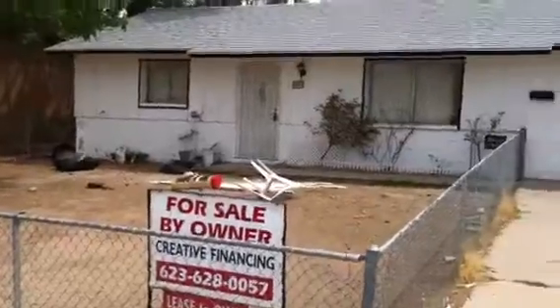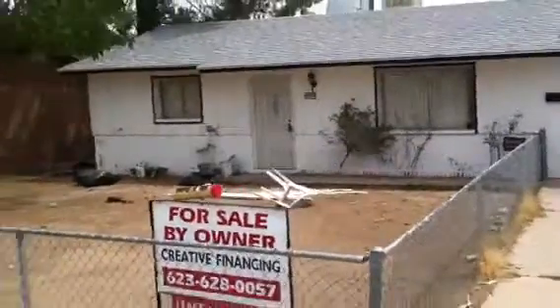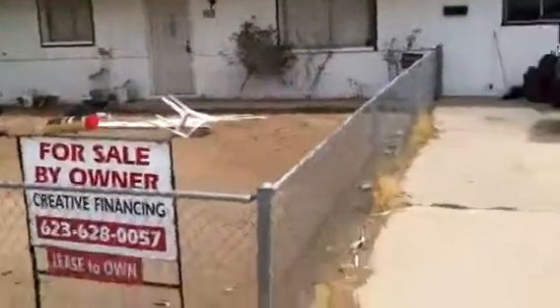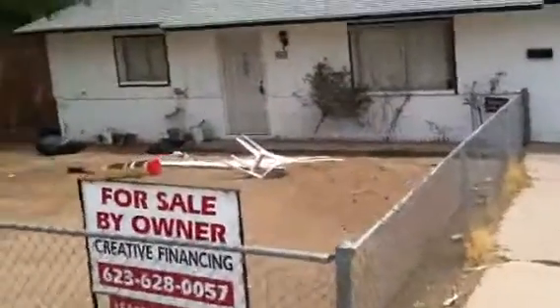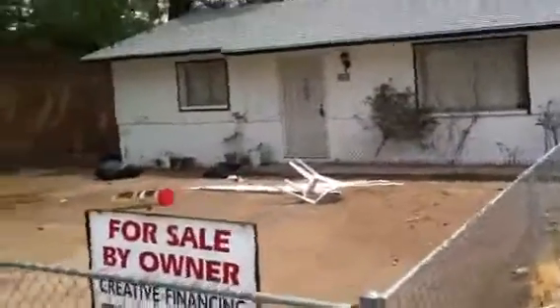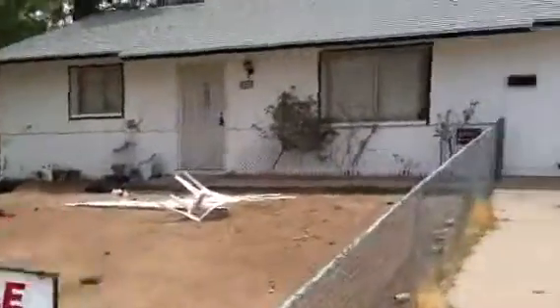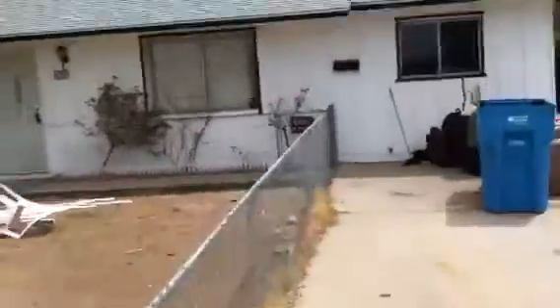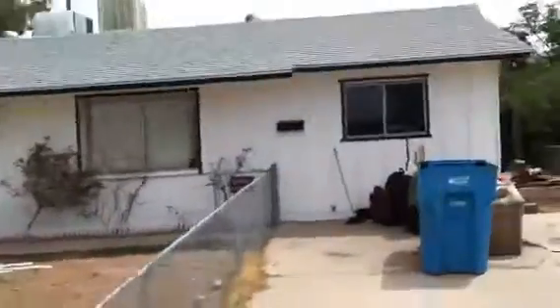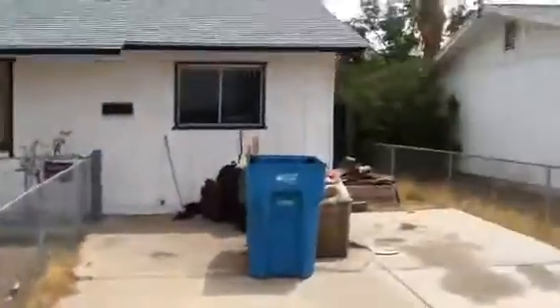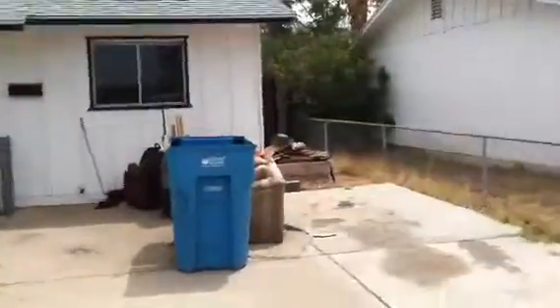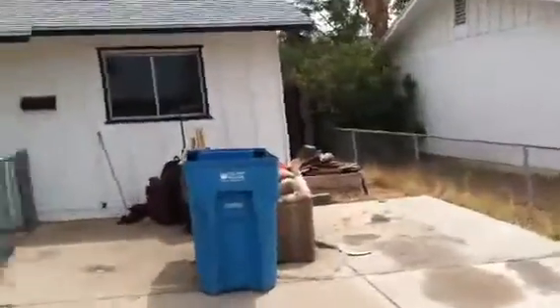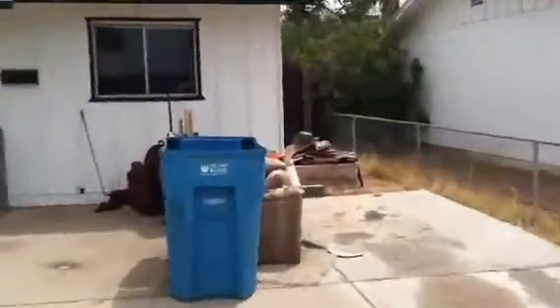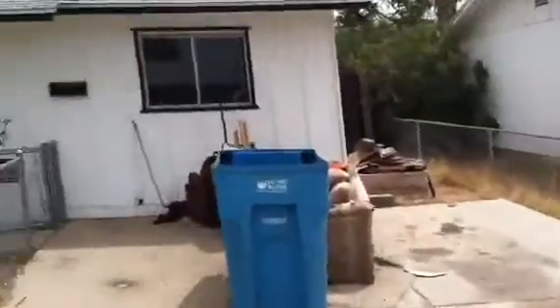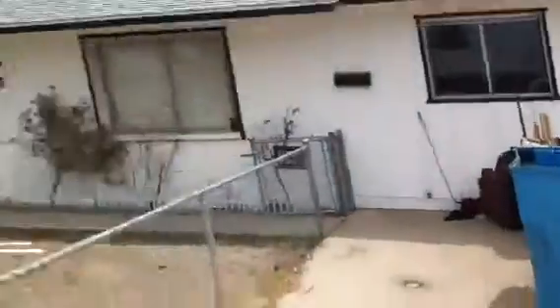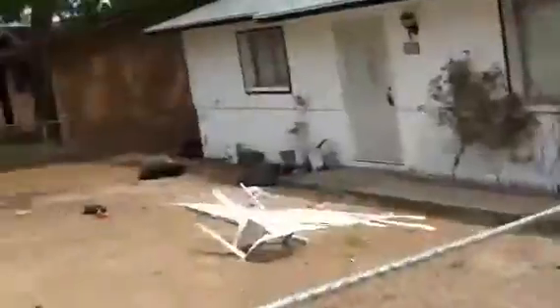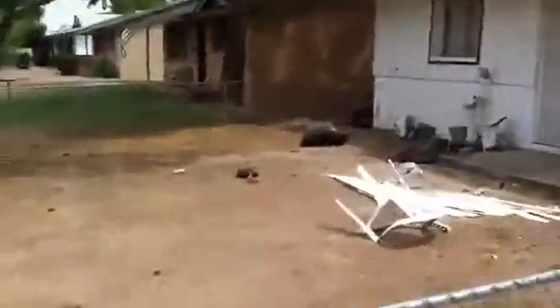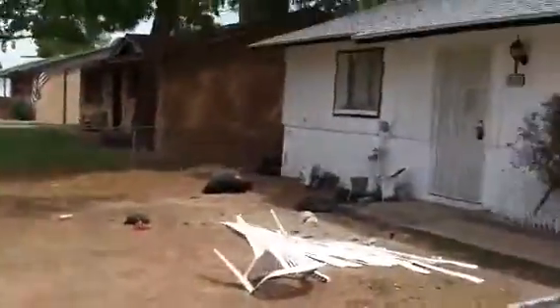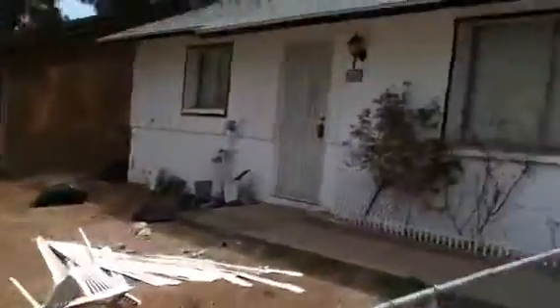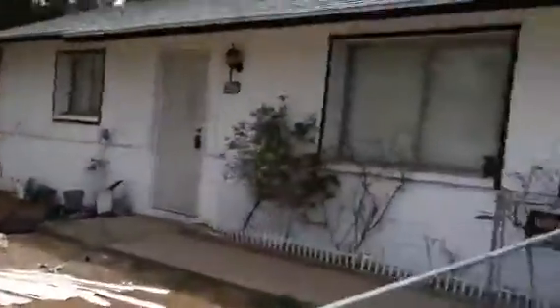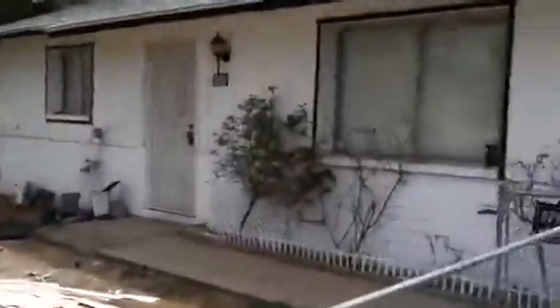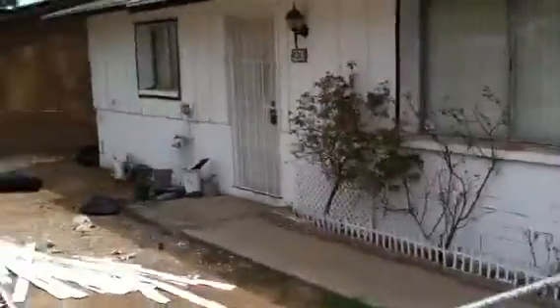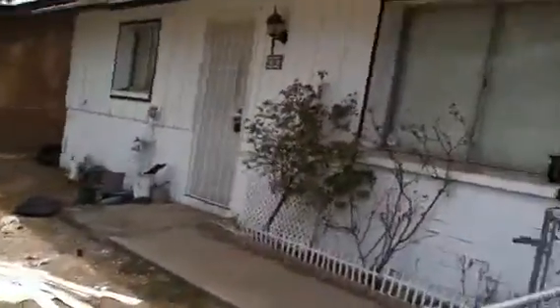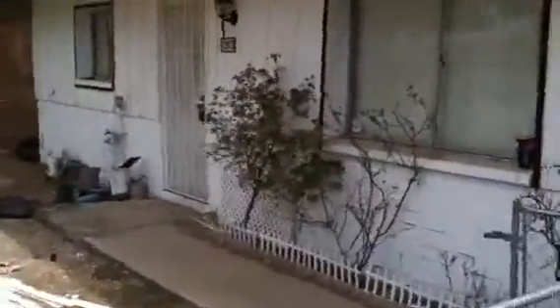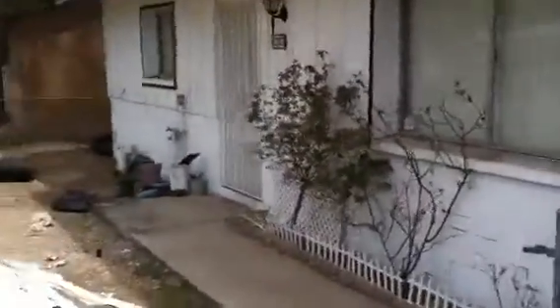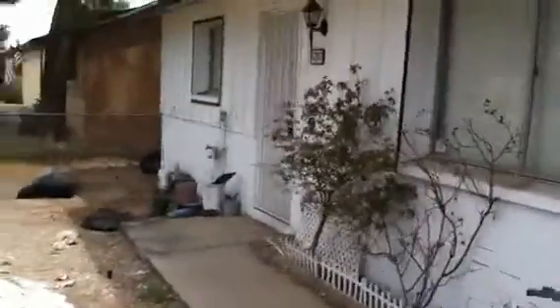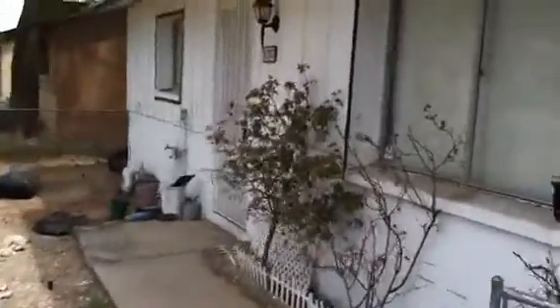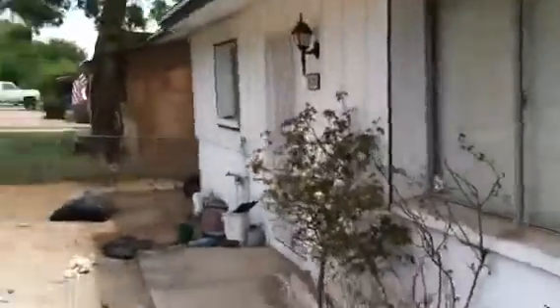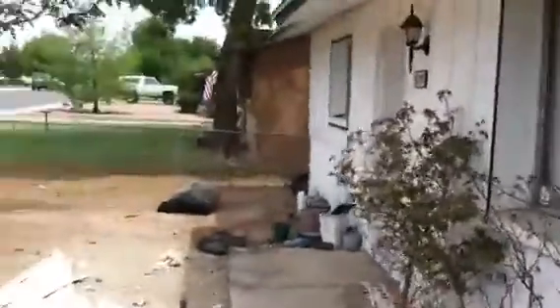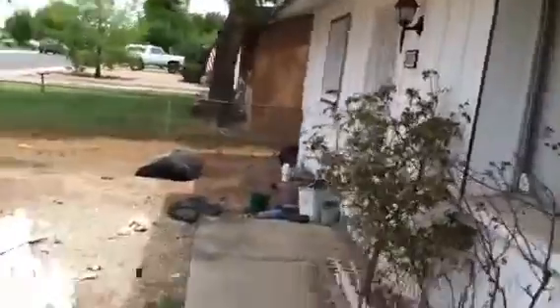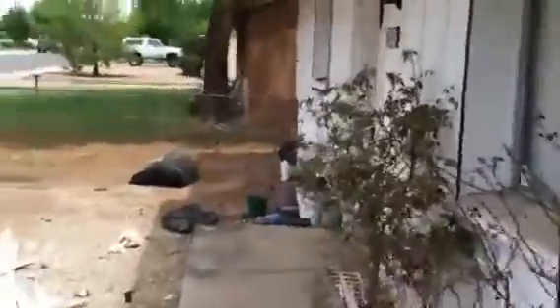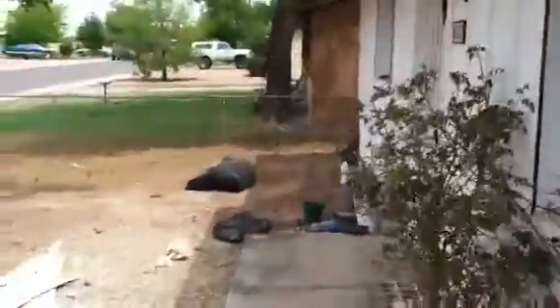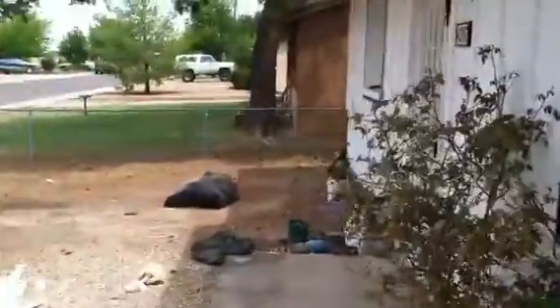I was actually talking about maybe just wholesaling this house, which most people probably refer to as a flip. We call it wholesaling. She's probably not going to do much other than just turn it really quick.